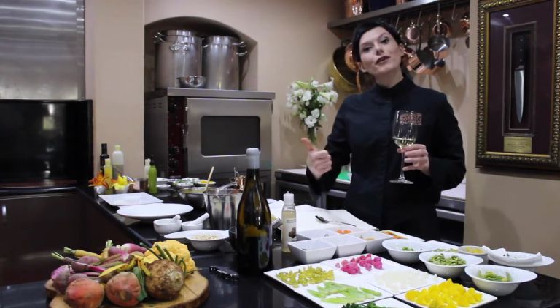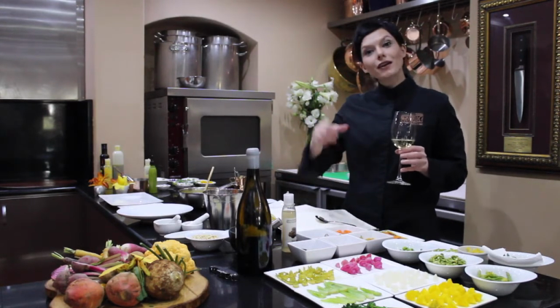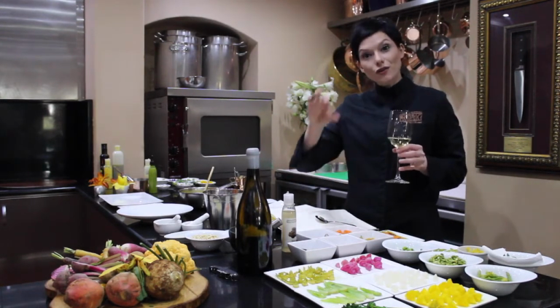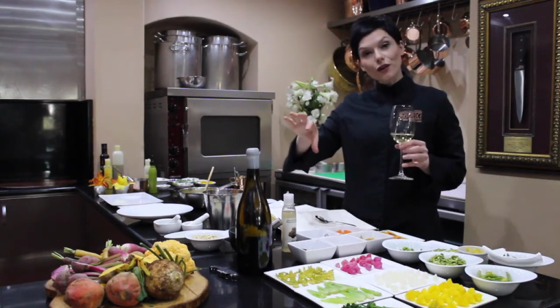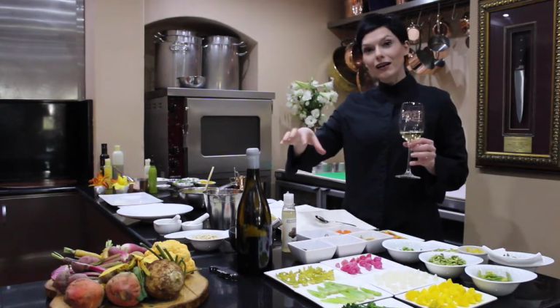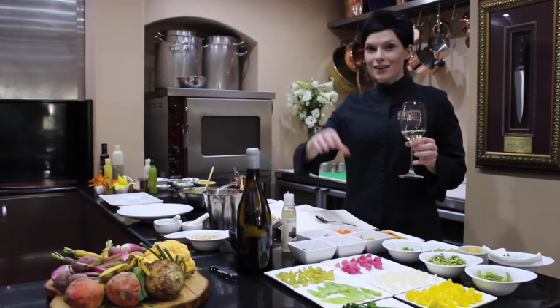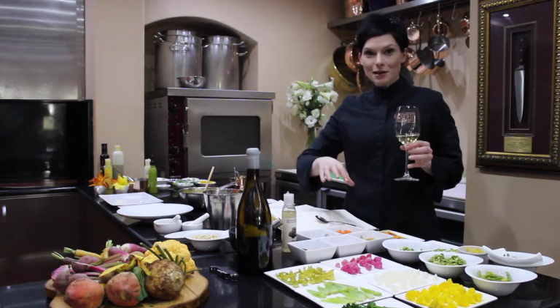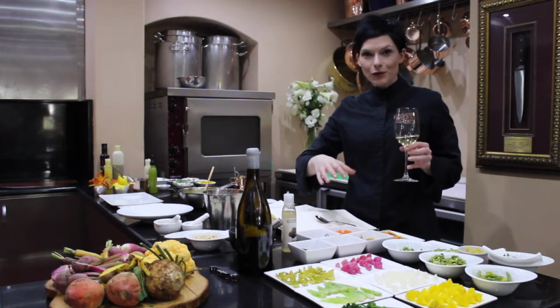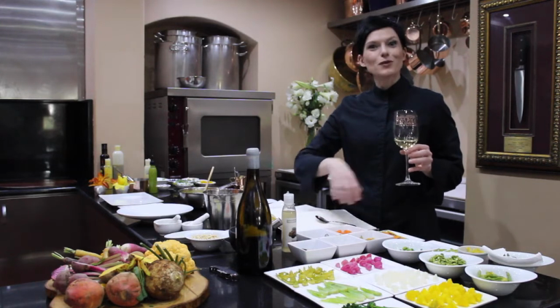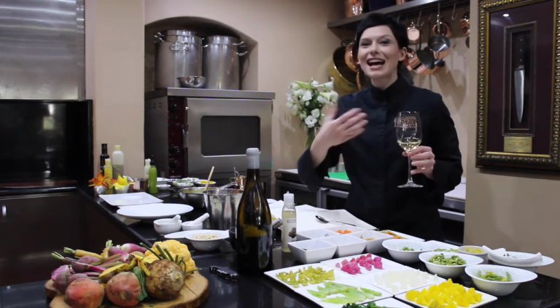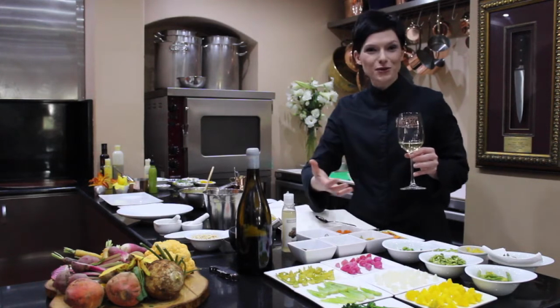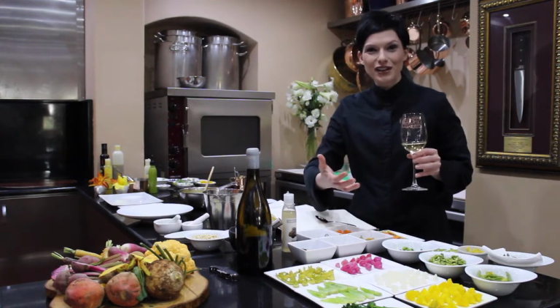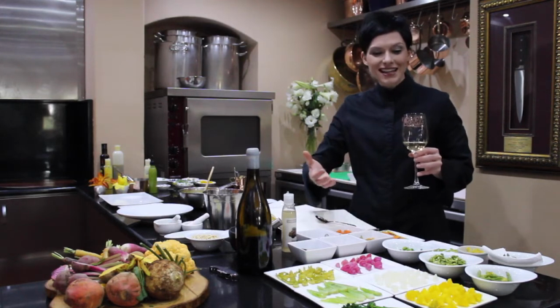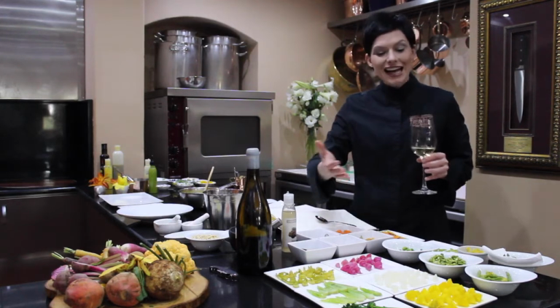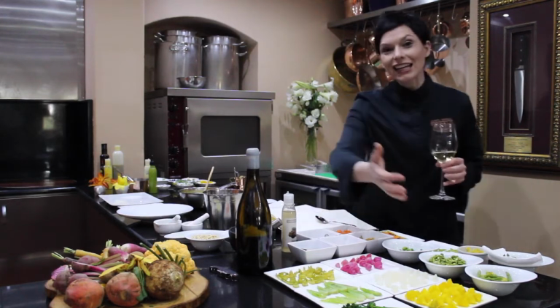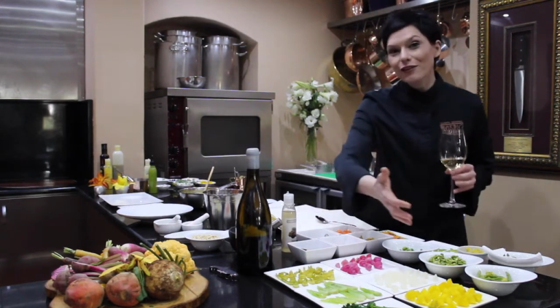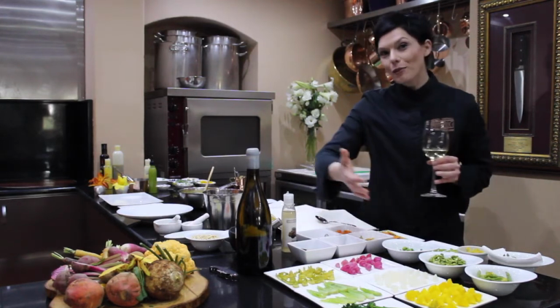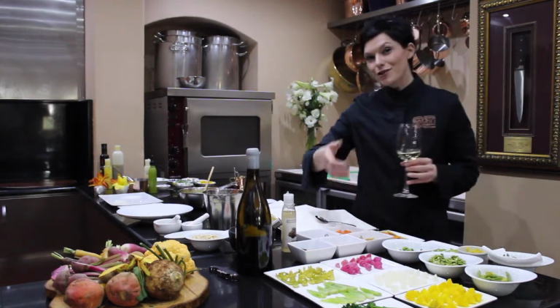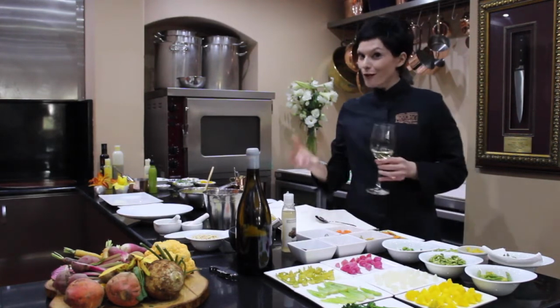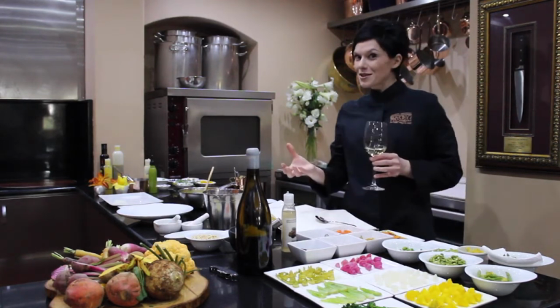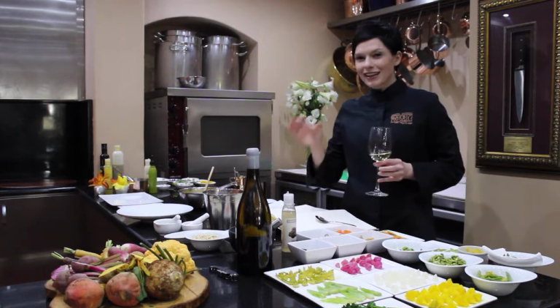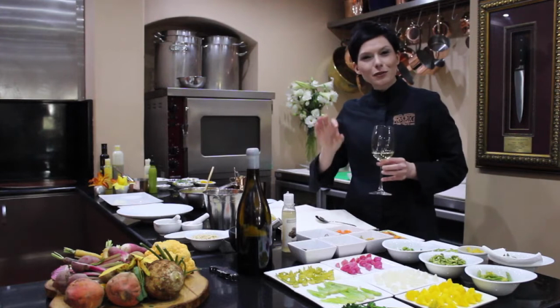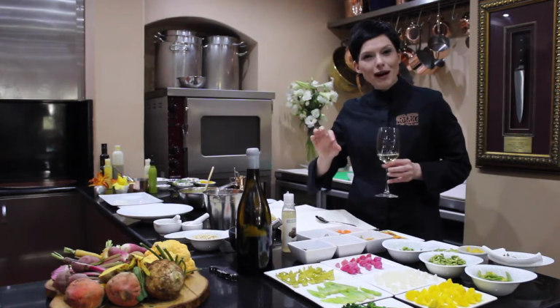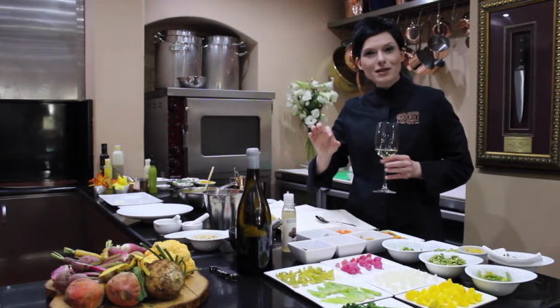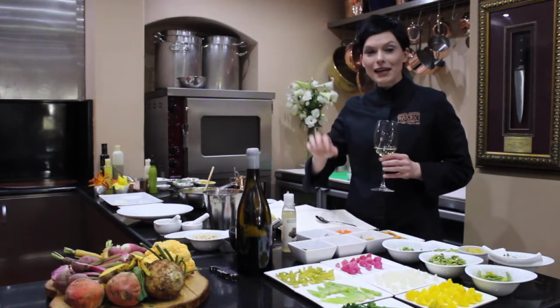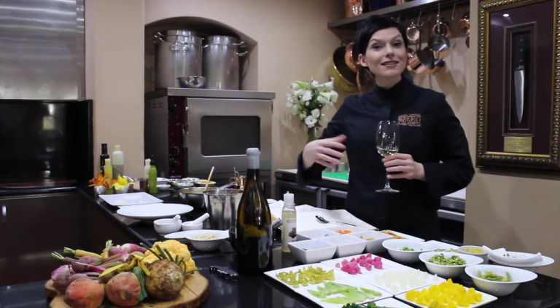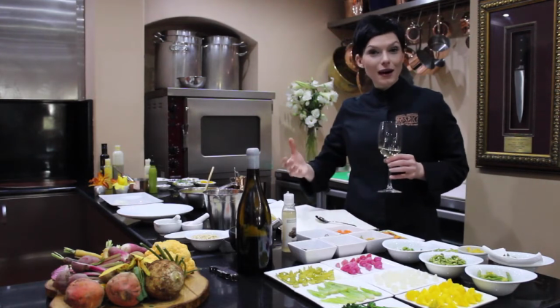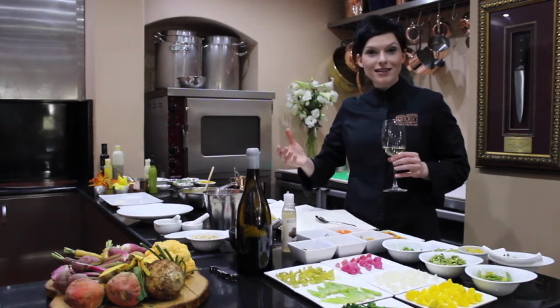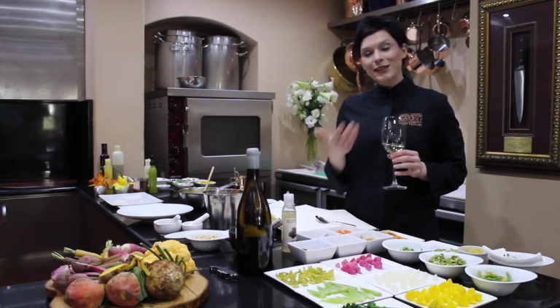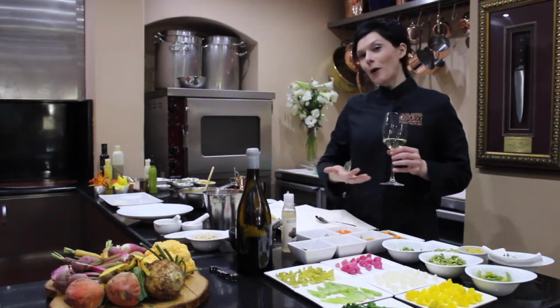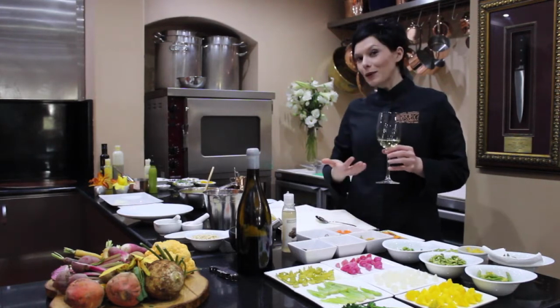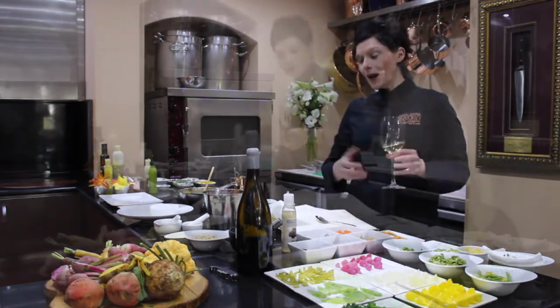Focusing on Sauvignon Blanc and Semillon, there is a natural choice. I love the combination of radish, a little bit of white balsamic and asparagus to complement the wine.